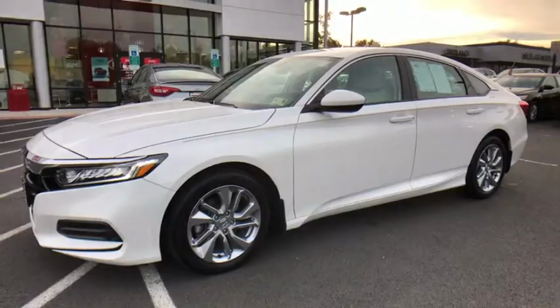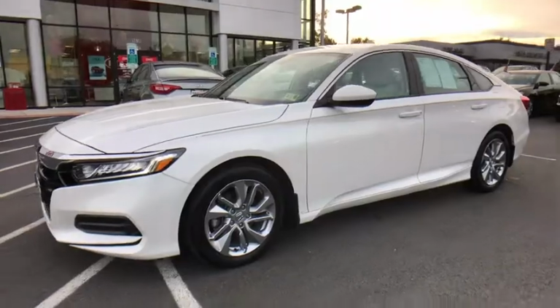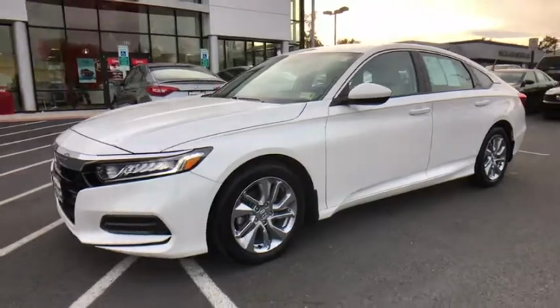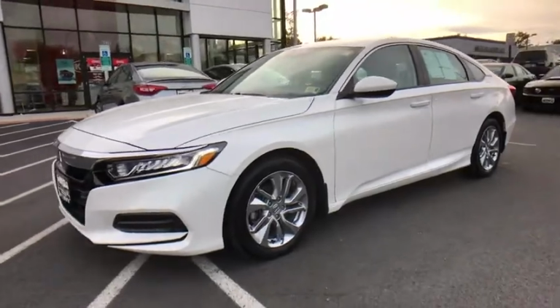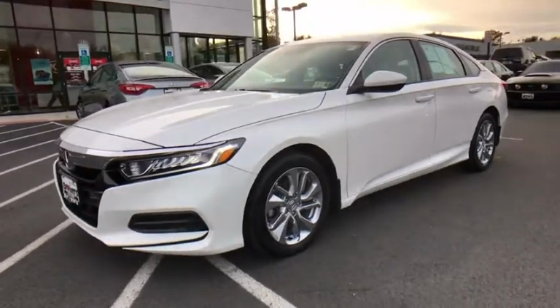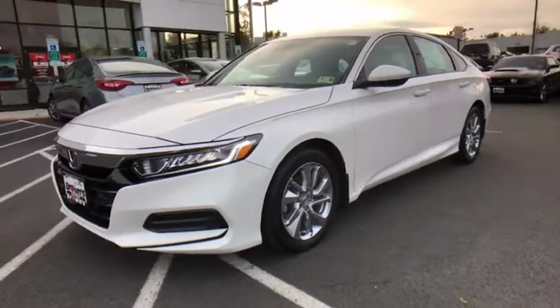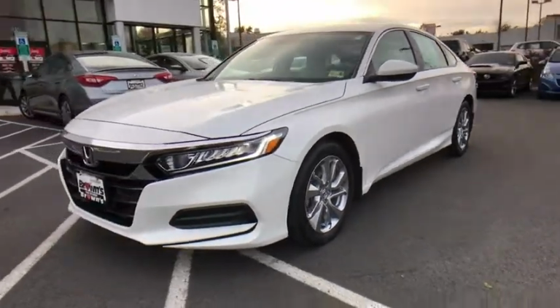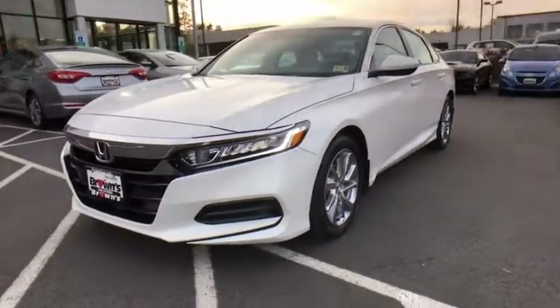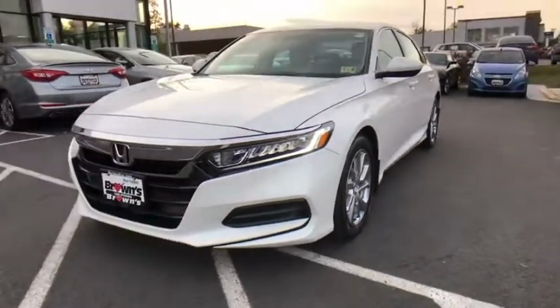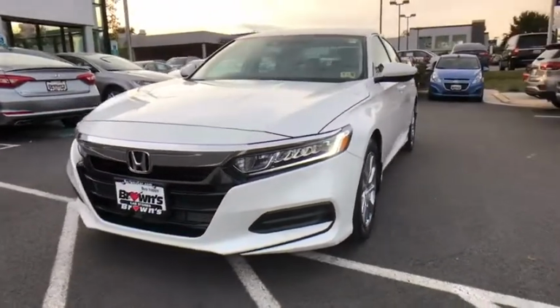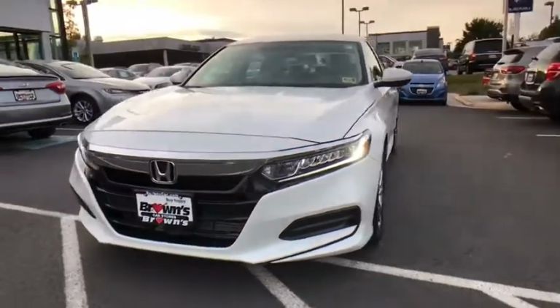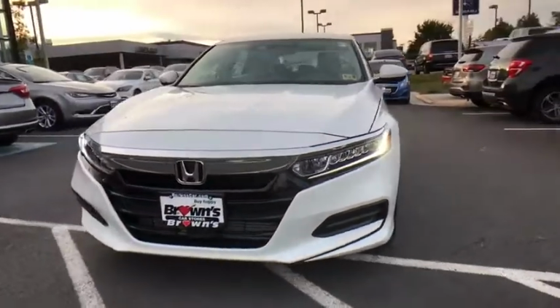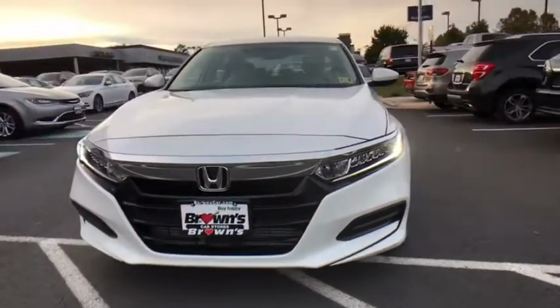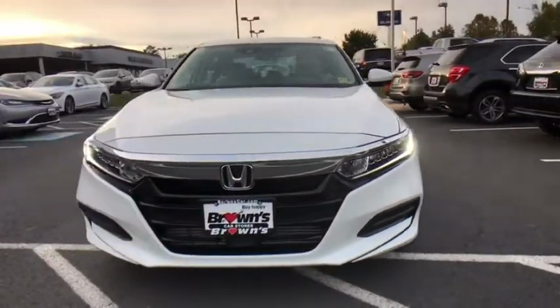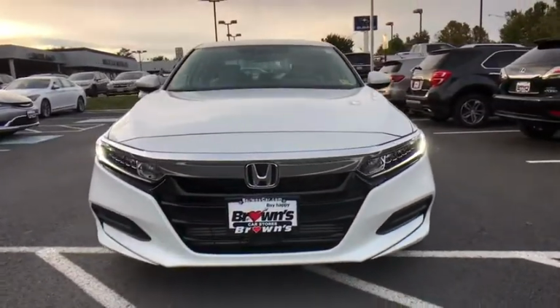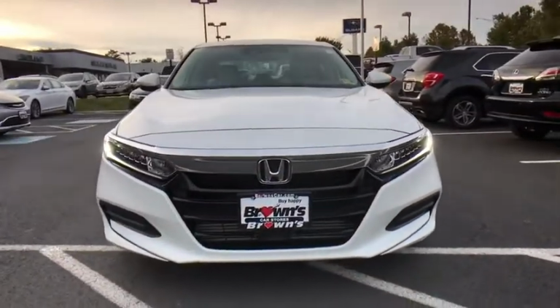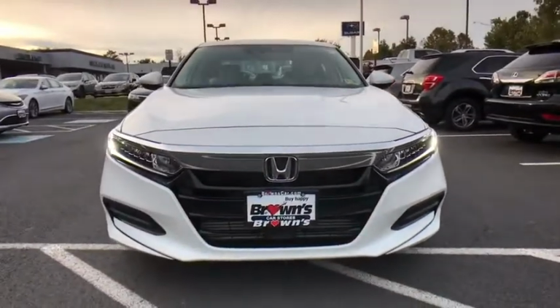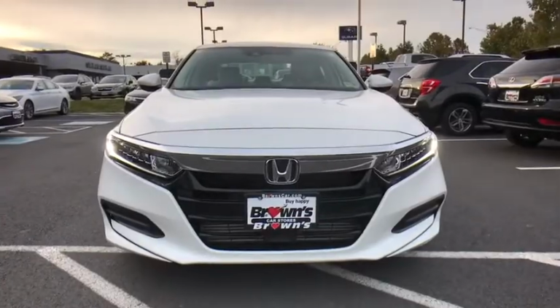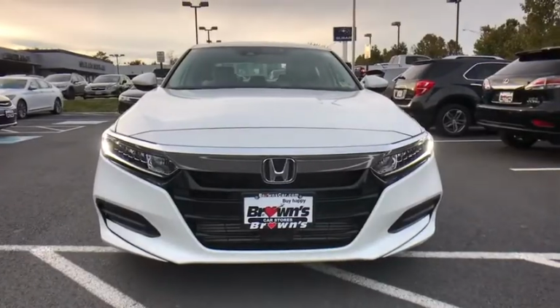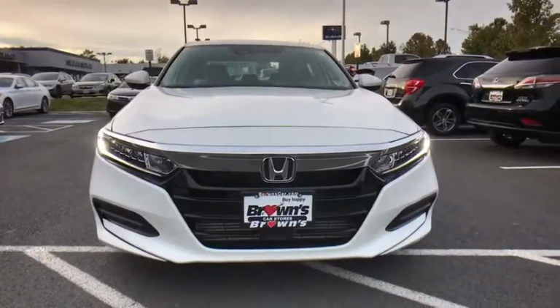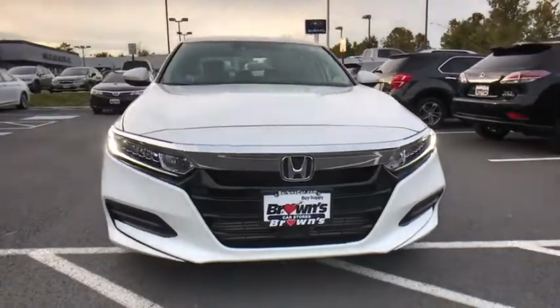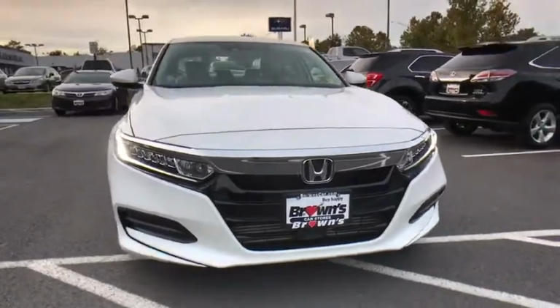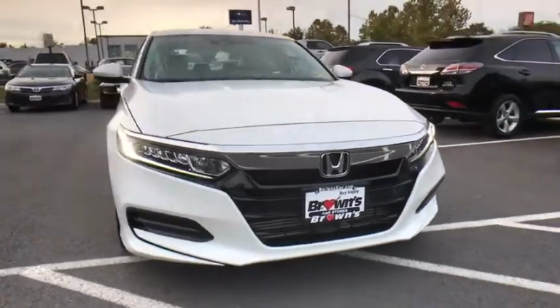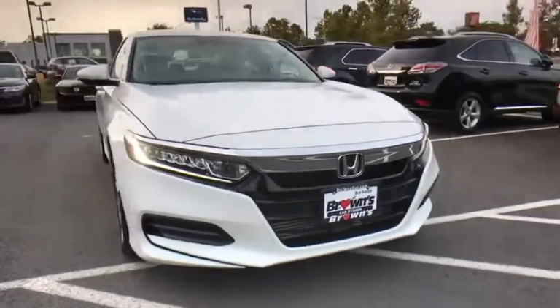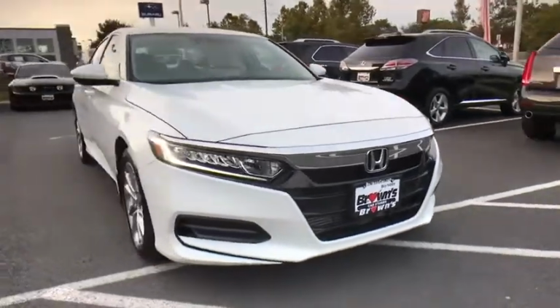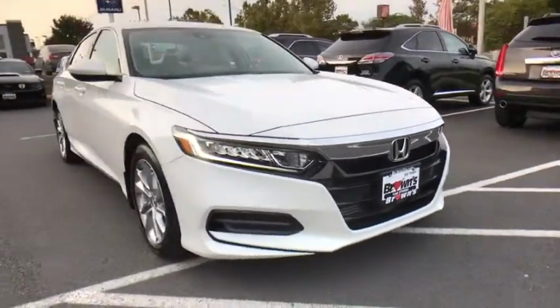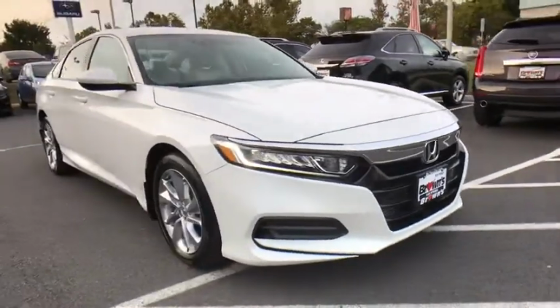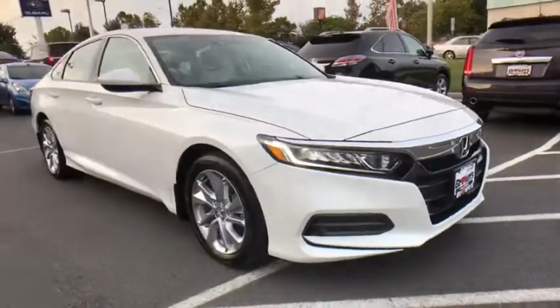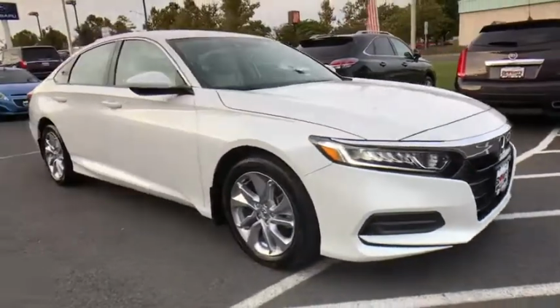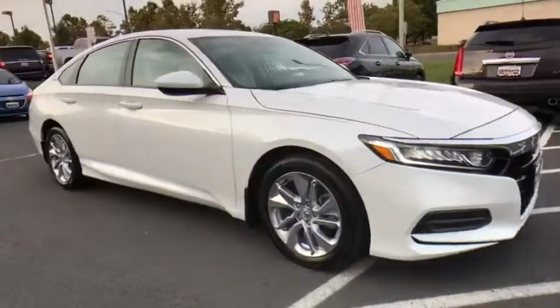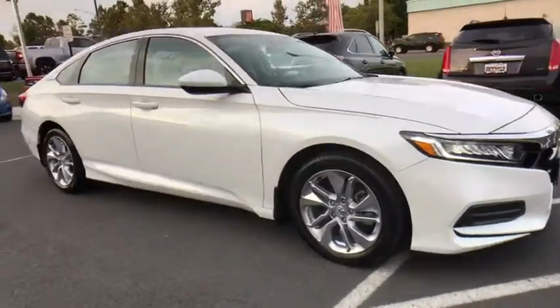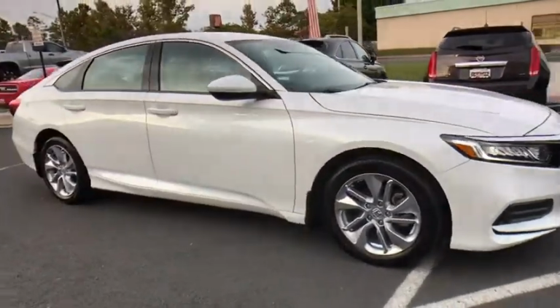2018 Honda Accord. Ingeniously simple, yet overflowing with luxury and technological creativity — all that and more in the Accord.